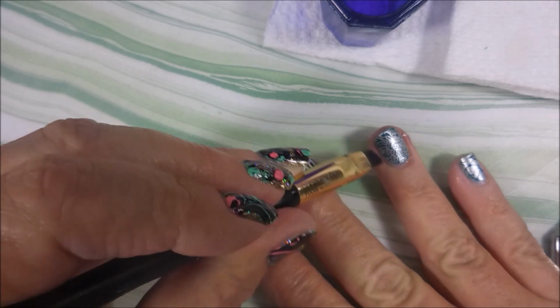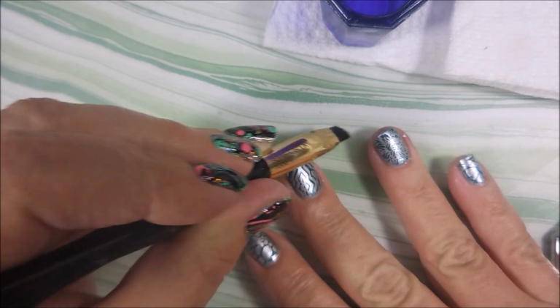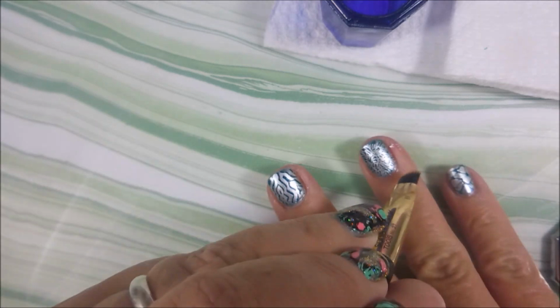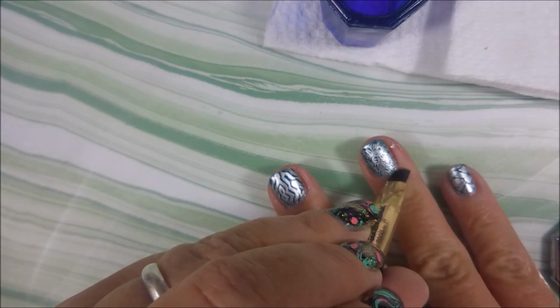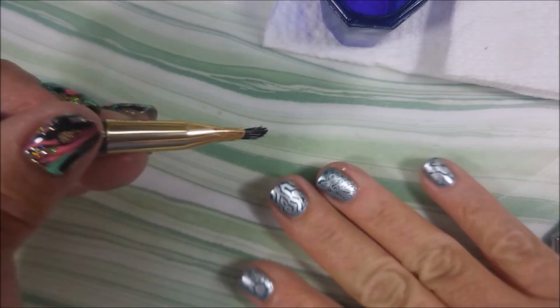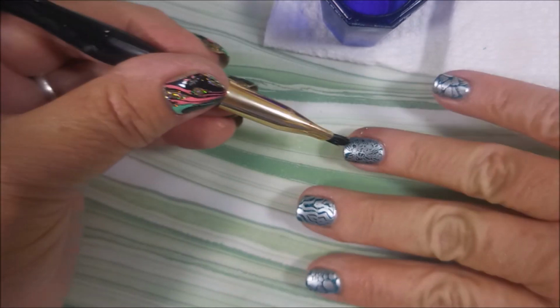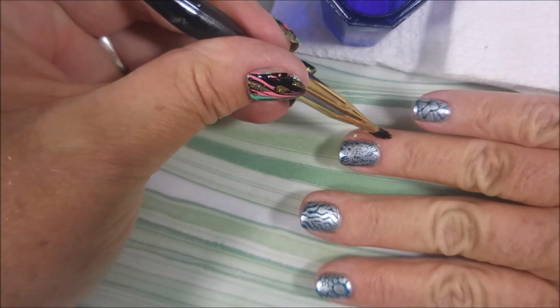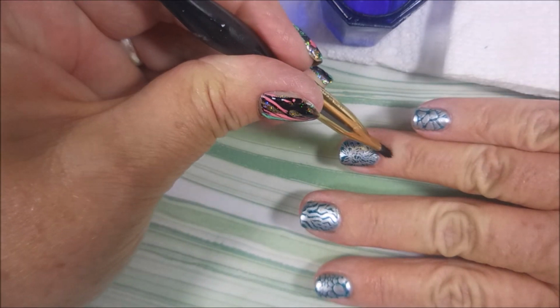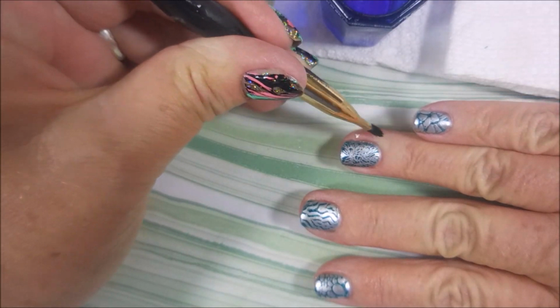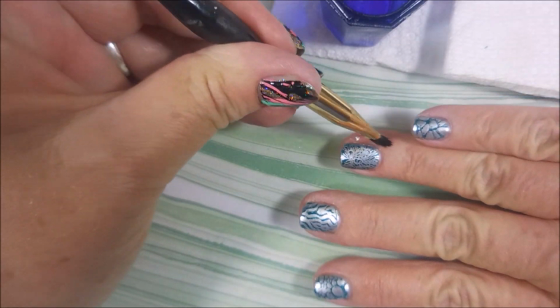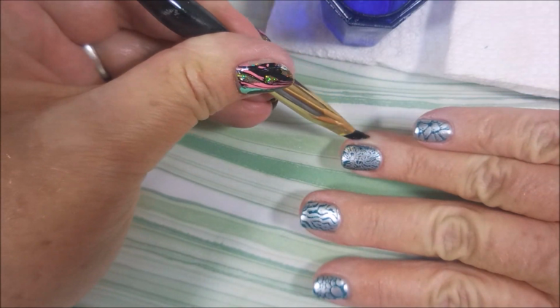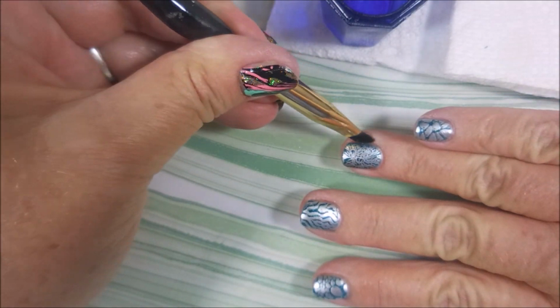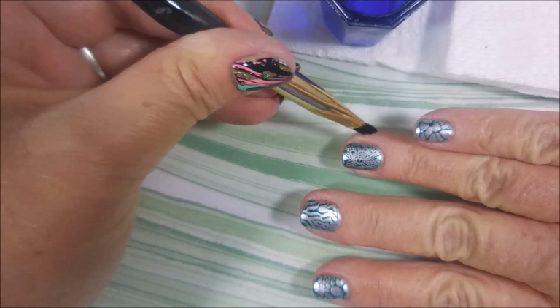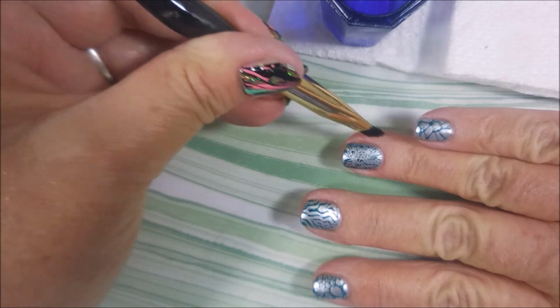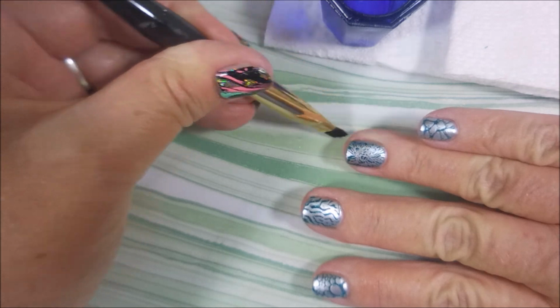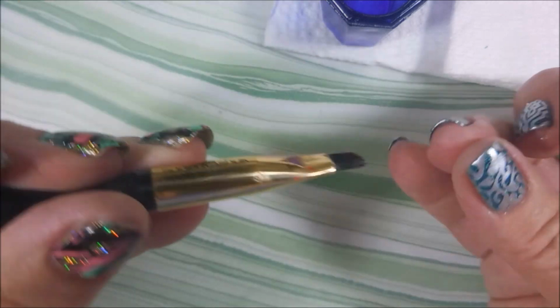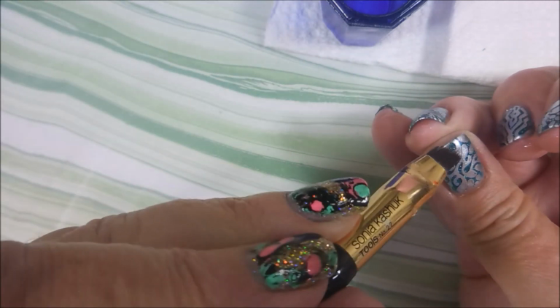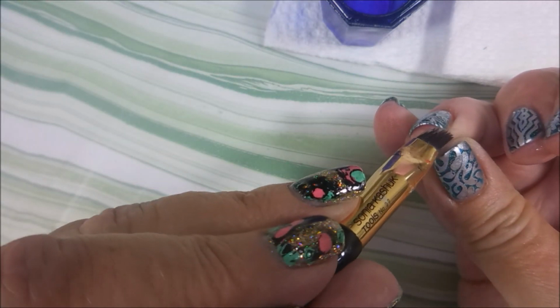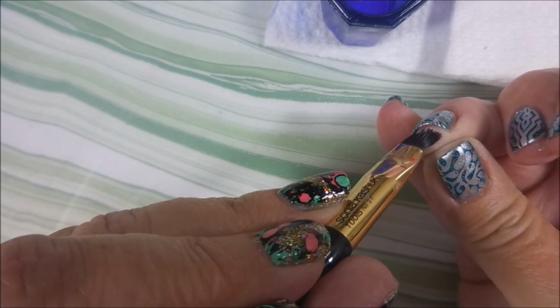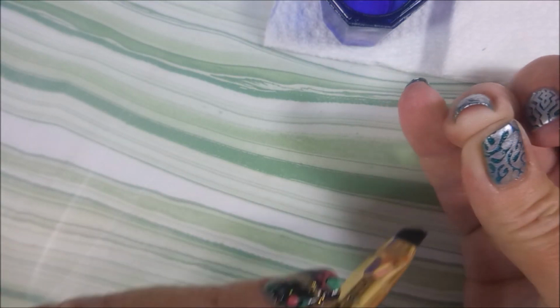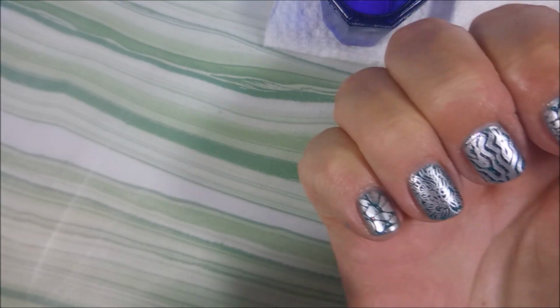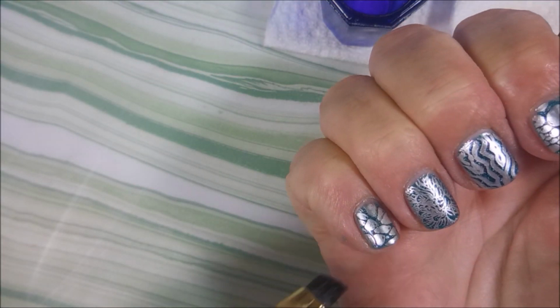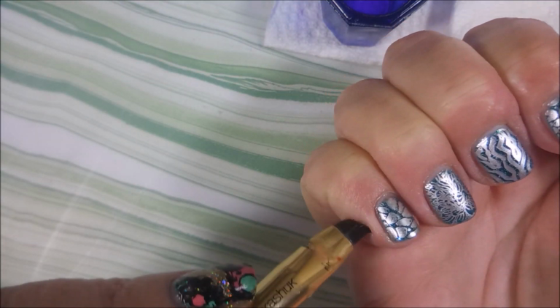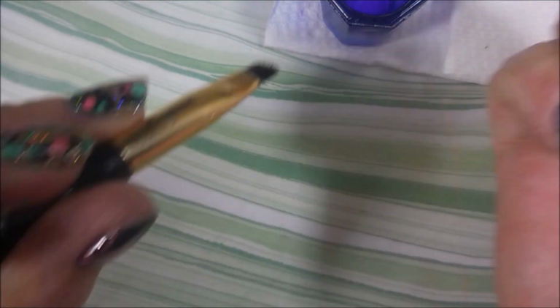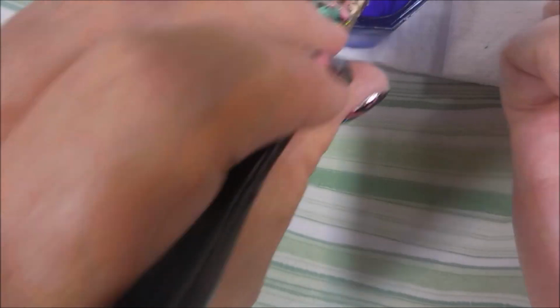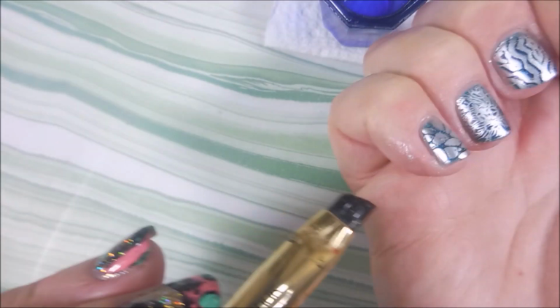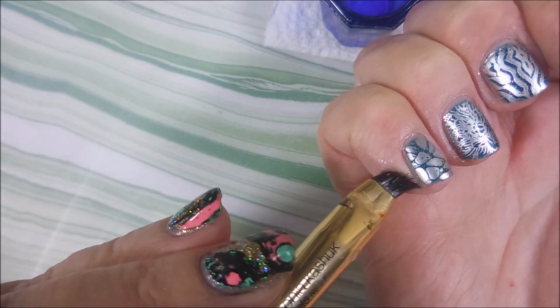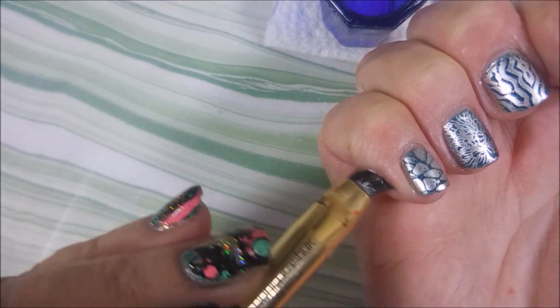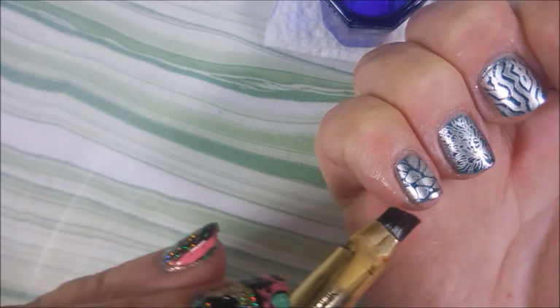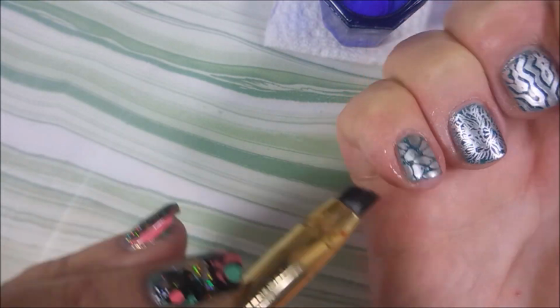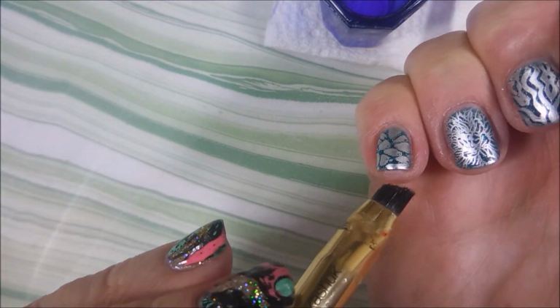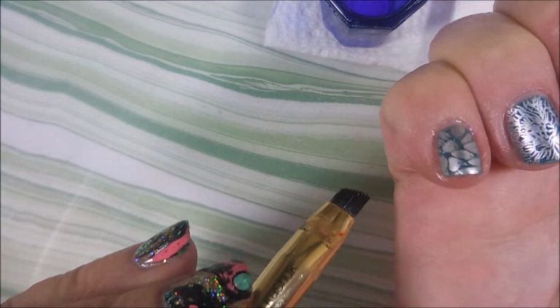Then I'm going to run around the edge with my cleanup brush. This is my old Sonia Kishak tools — I think number 27, I might be wrong. They don't sell it anymore, but if I can find it I will definitely buy it — I will take stock in them, I'm telling you.